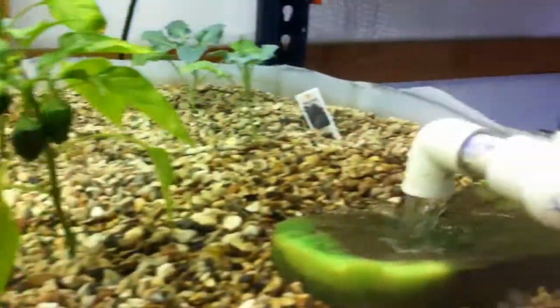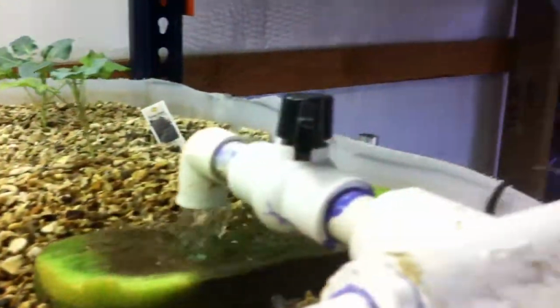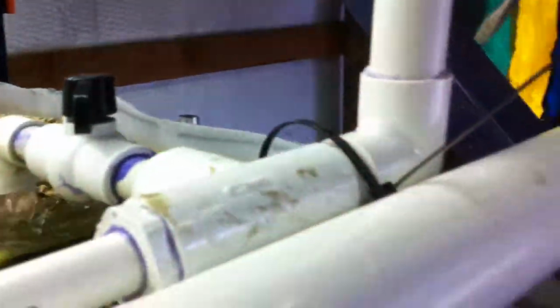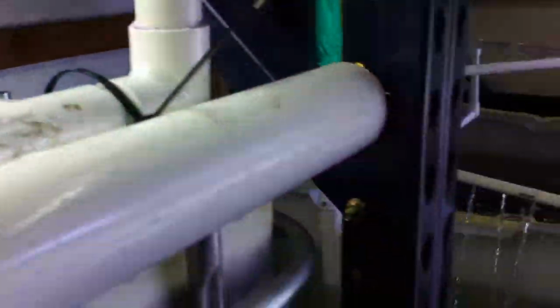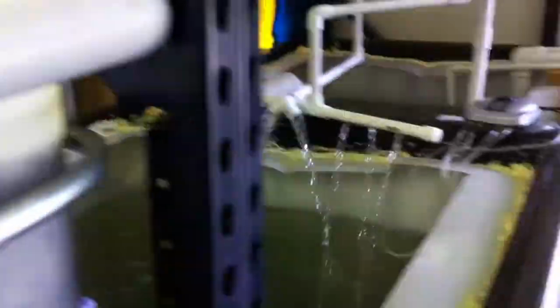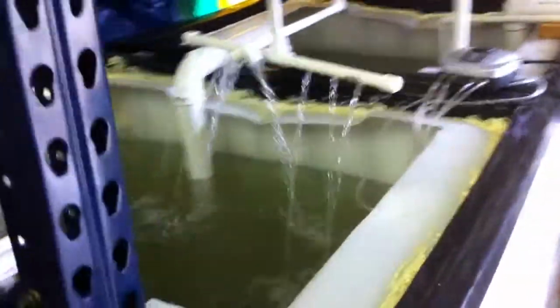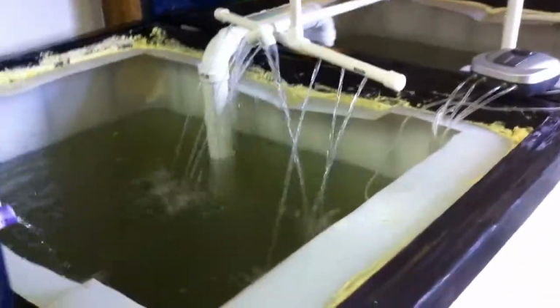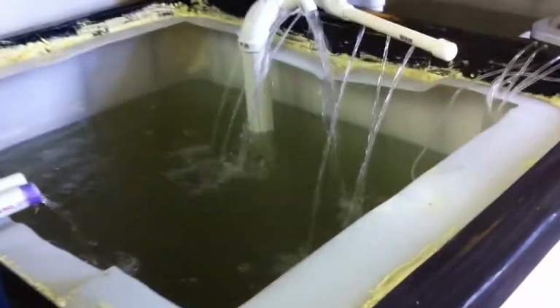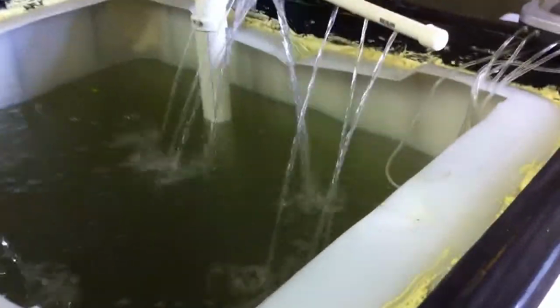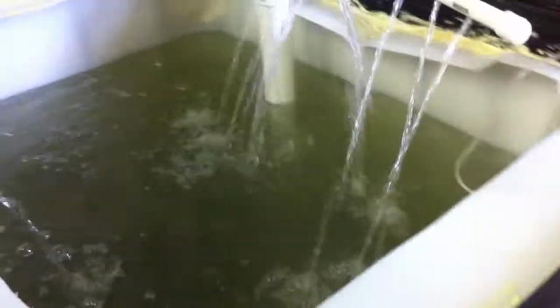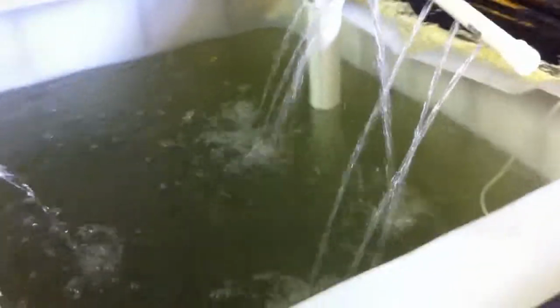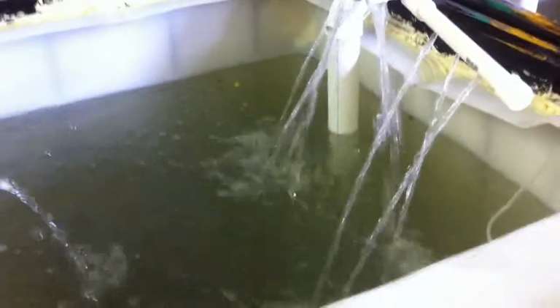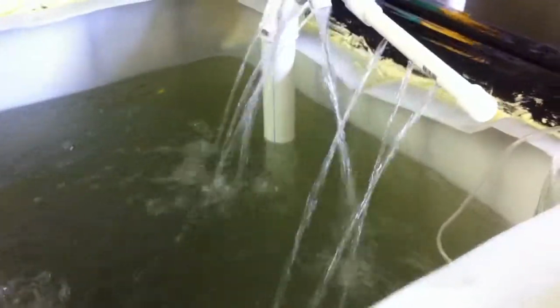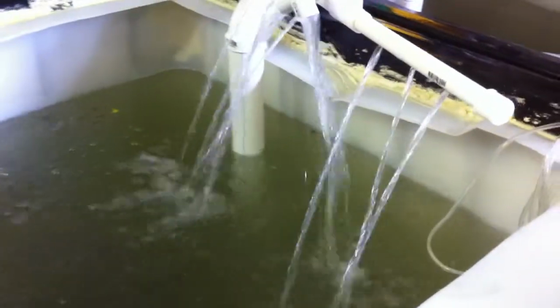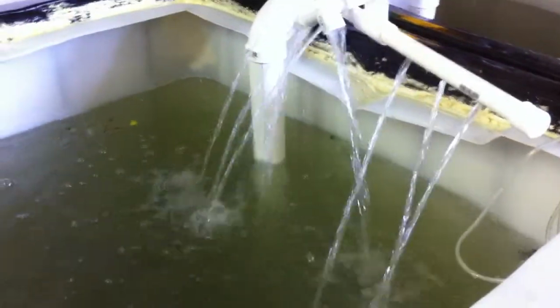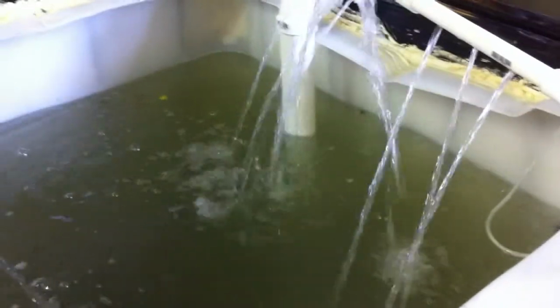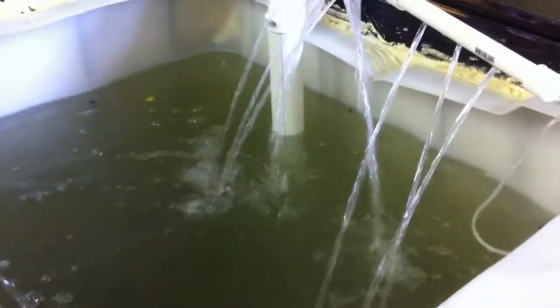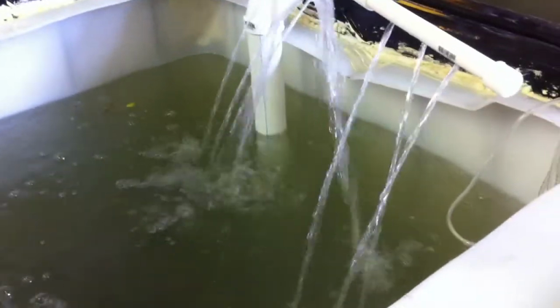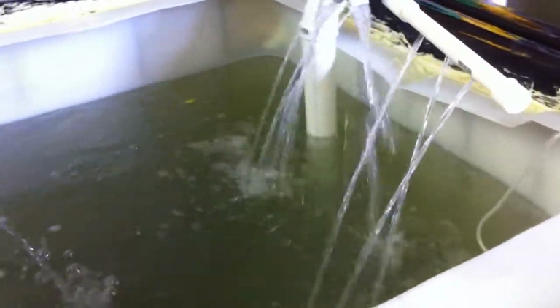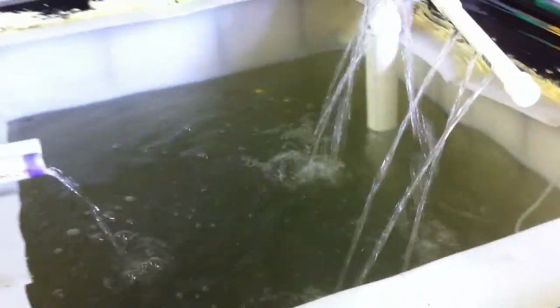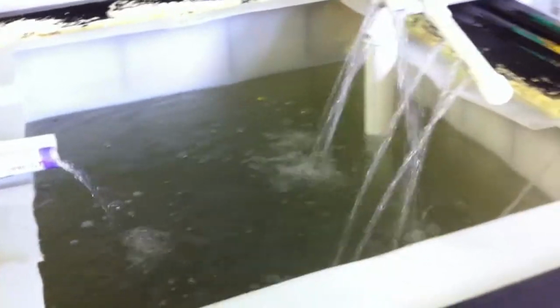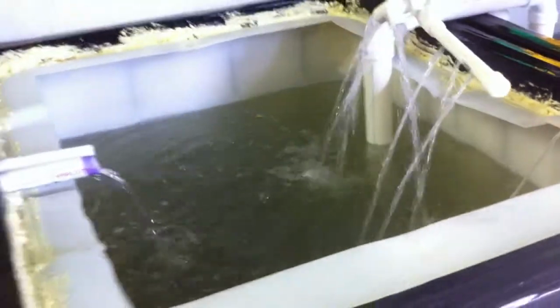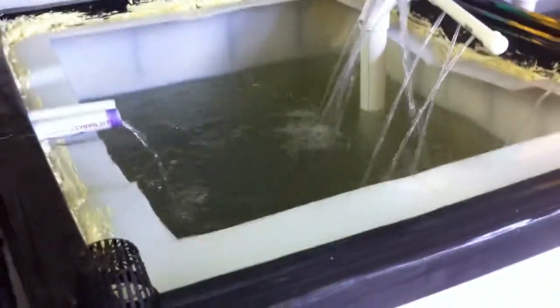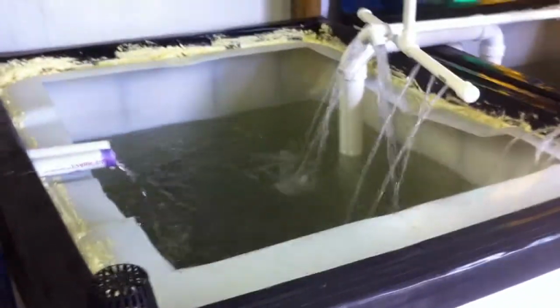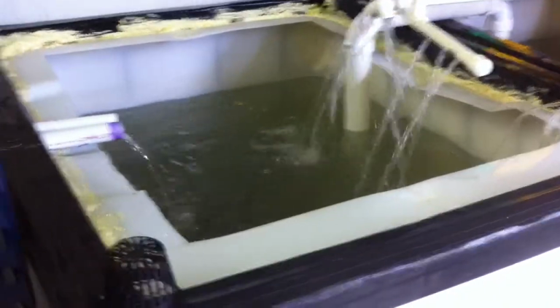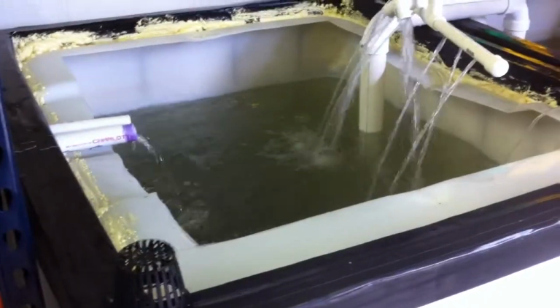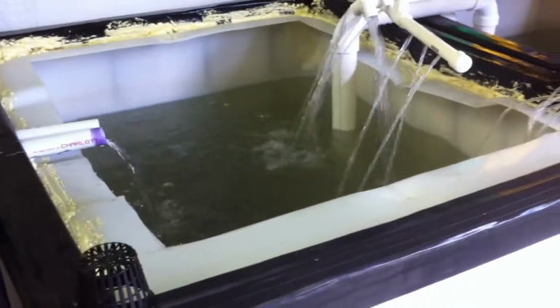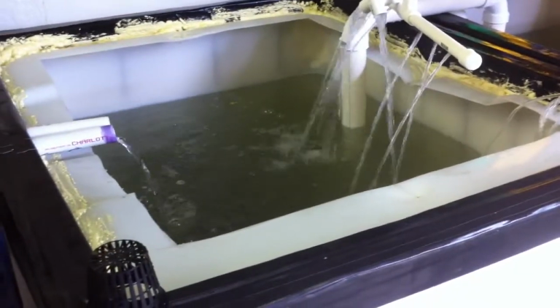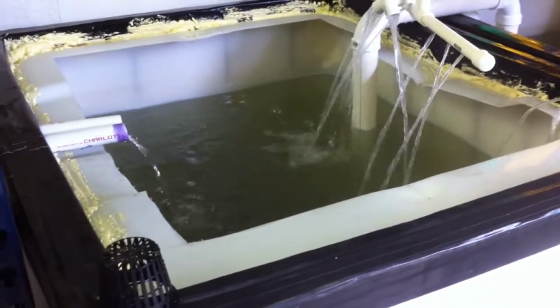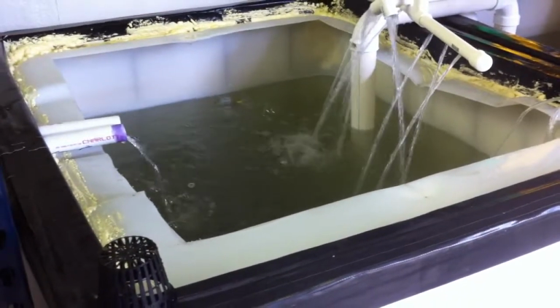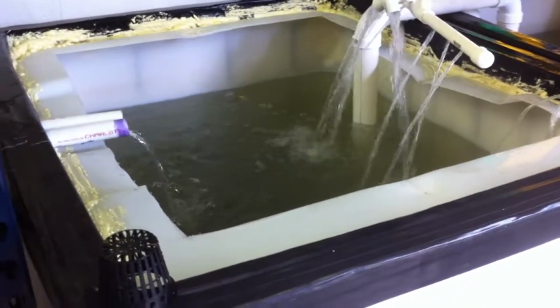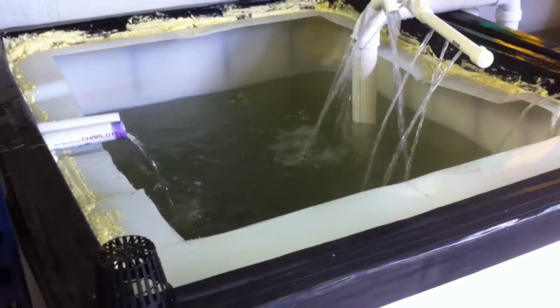Had a problem last night with the tank overflowing. It only overflowed maybe five gallons. The very first week I got the tank, it dumped 275 gallons on the floor, so that wasn't good.